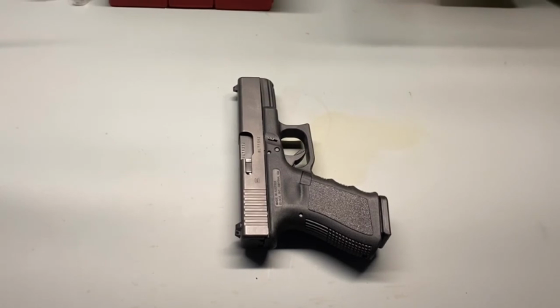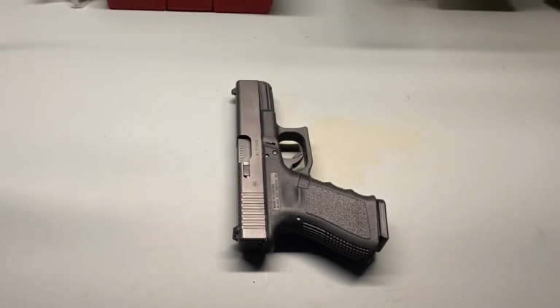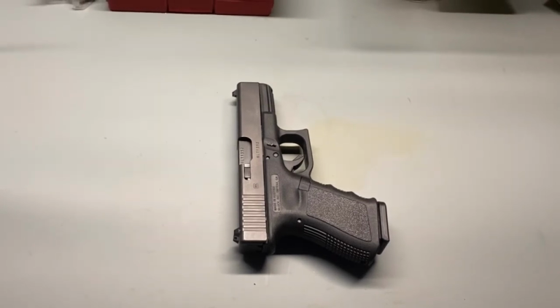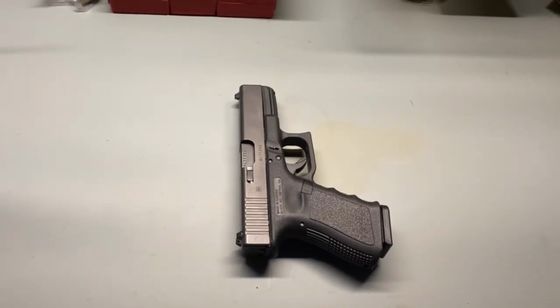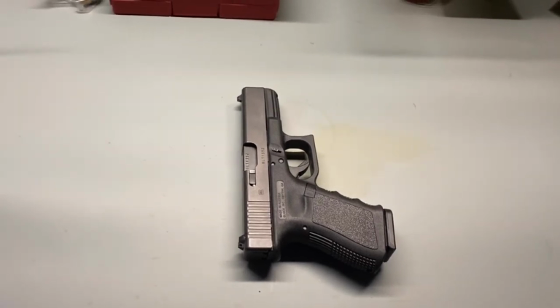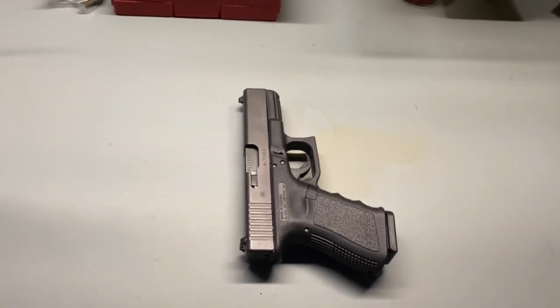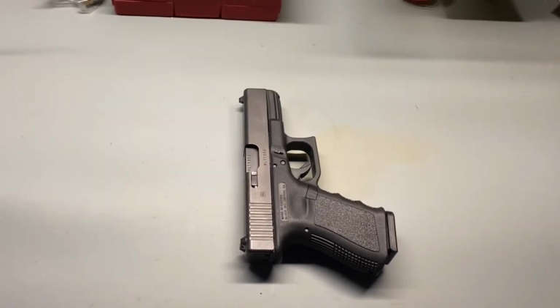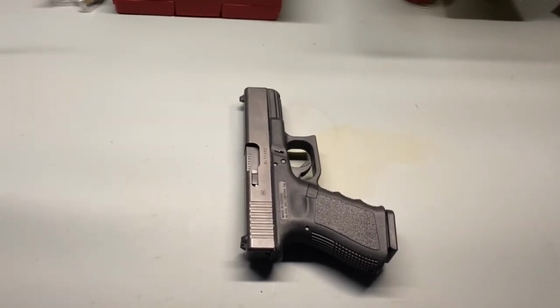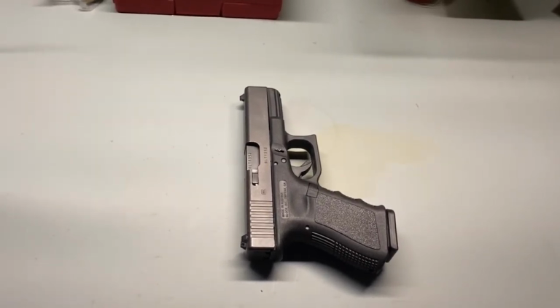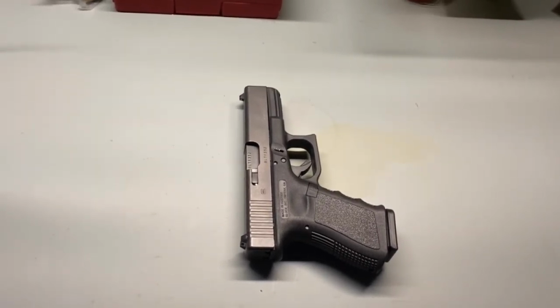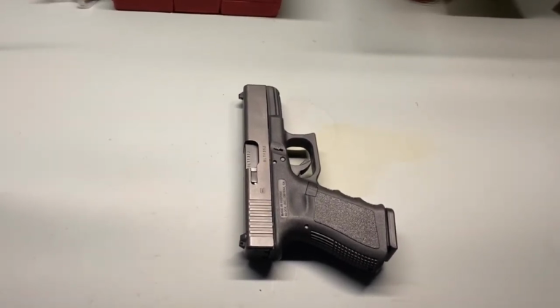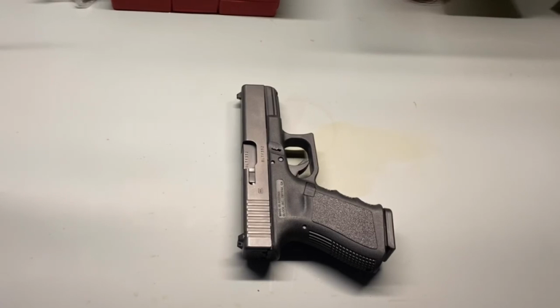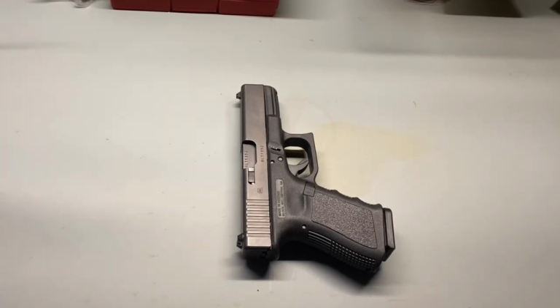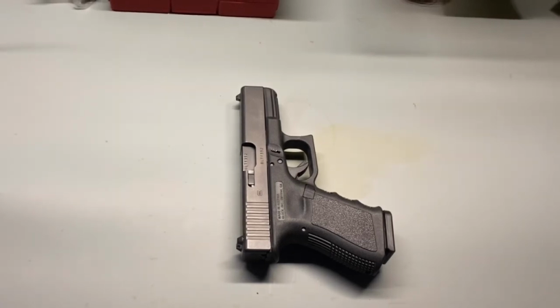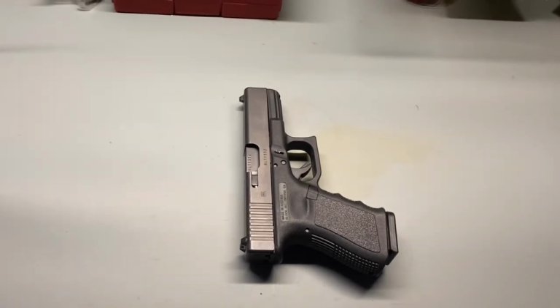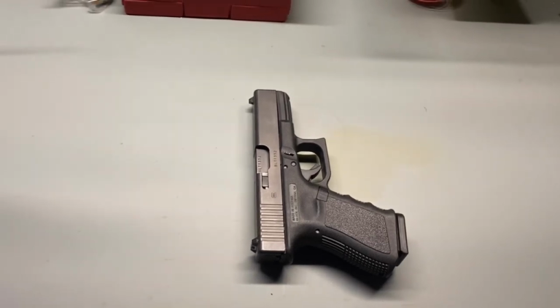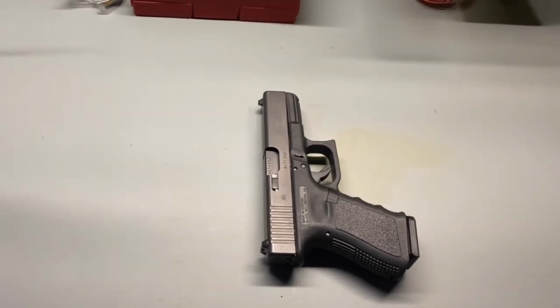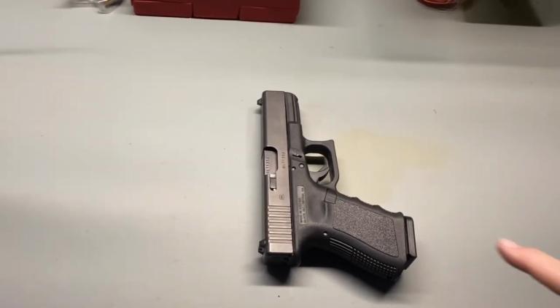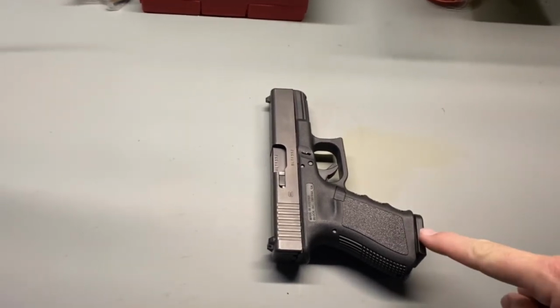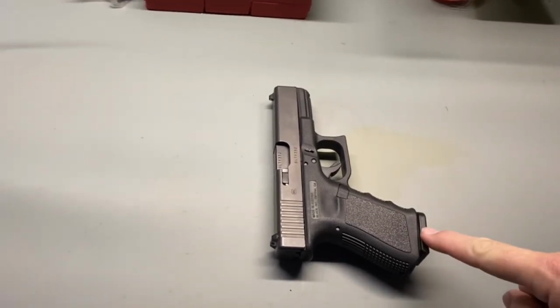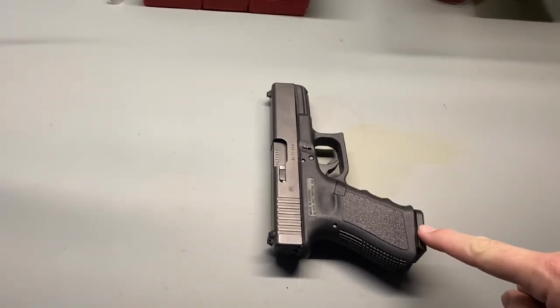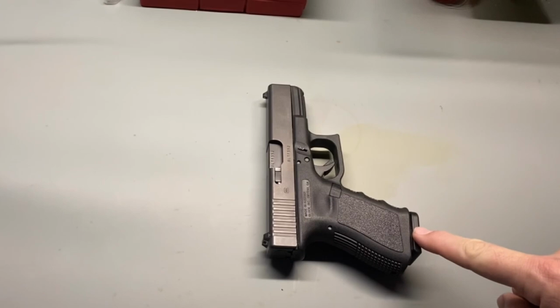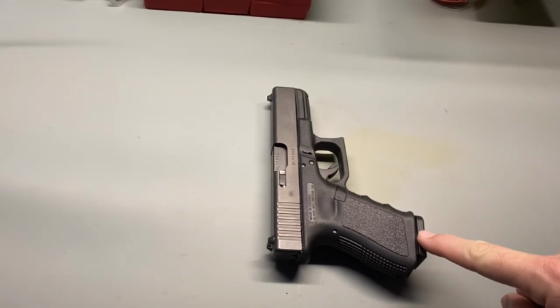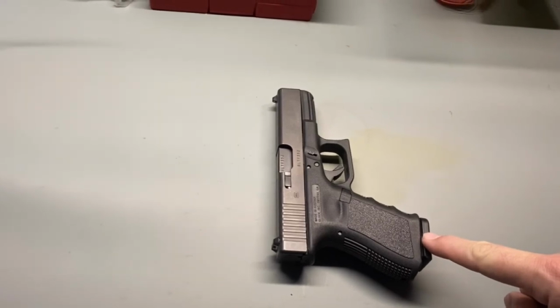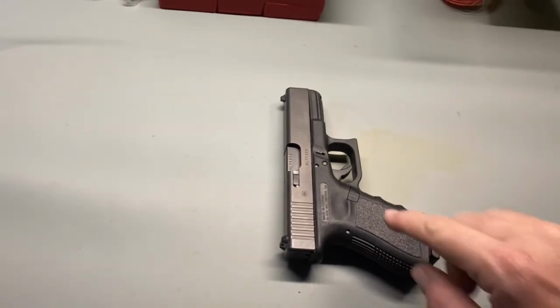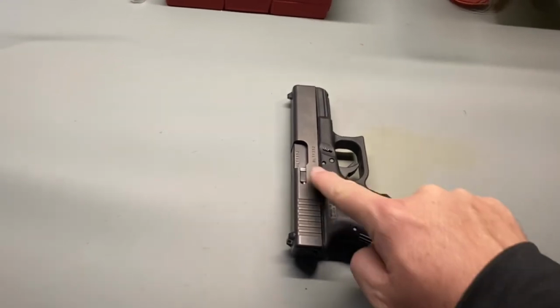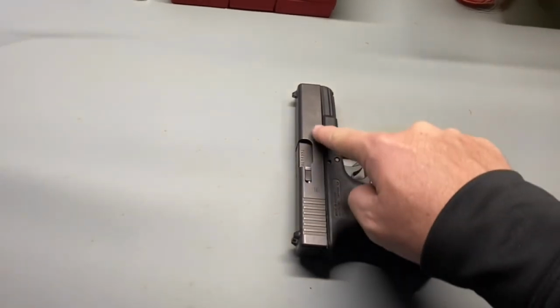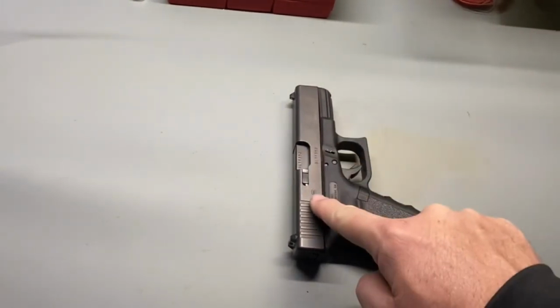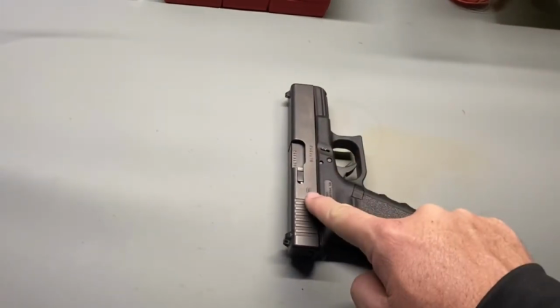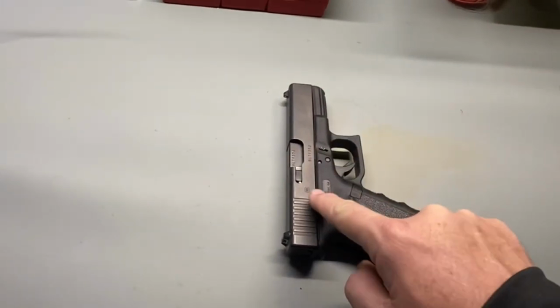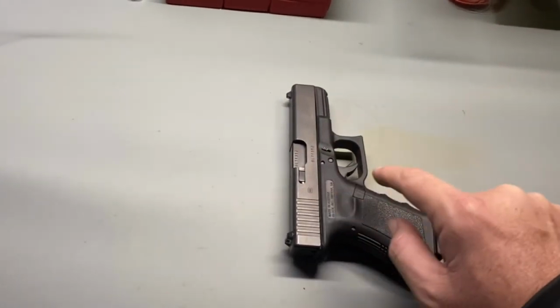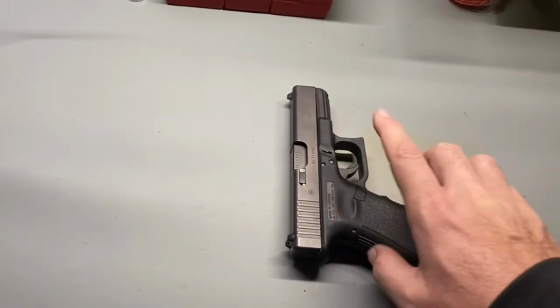Here's how to make a handgun safe. Walking up to a handgun like this doesn't give you enough information to determine if the handgun is safe. Before touching the handgun, look in the magazine well to see if there's a magazine in. We also don't know if there's a round in the chamber.